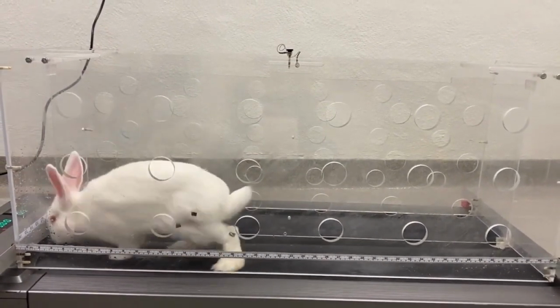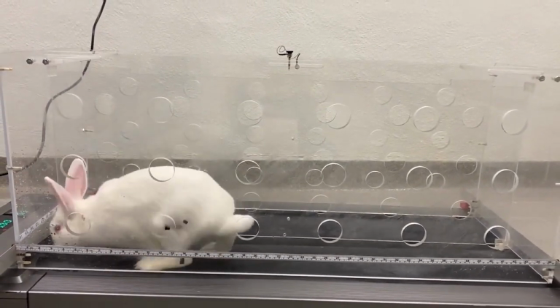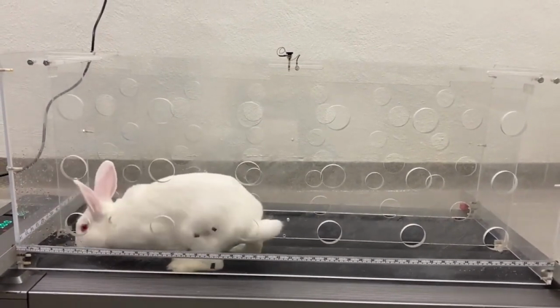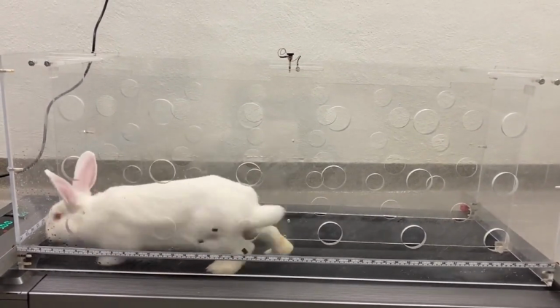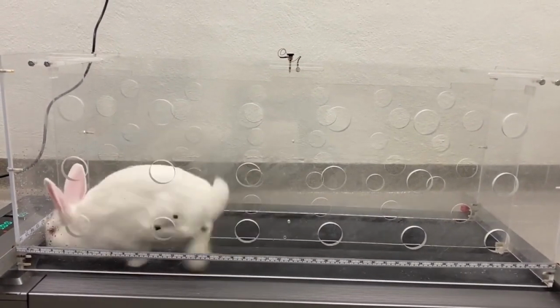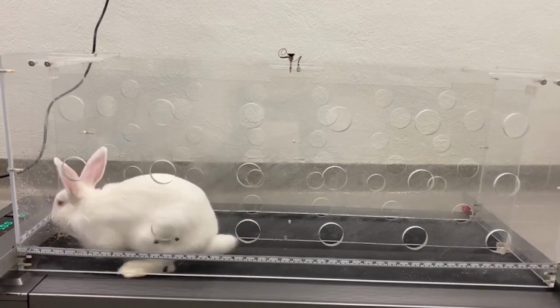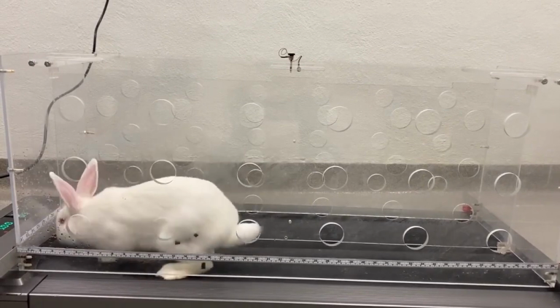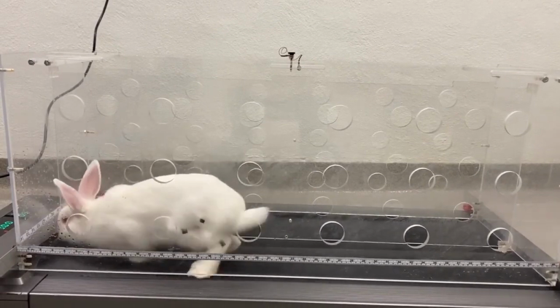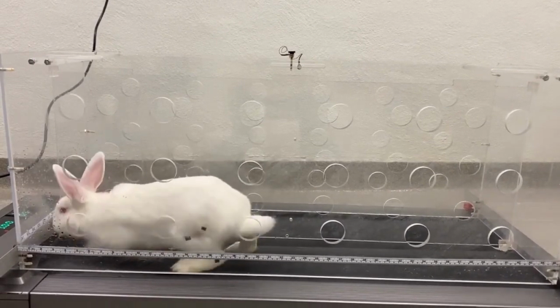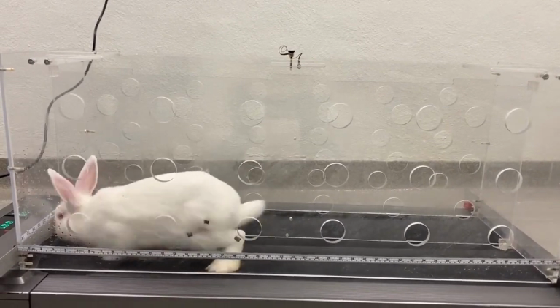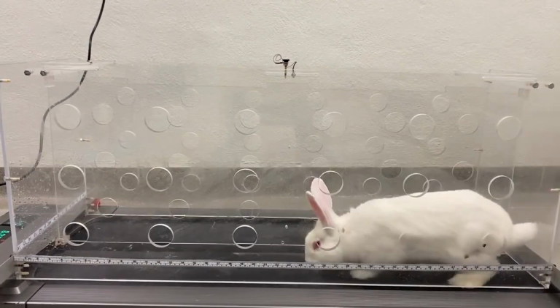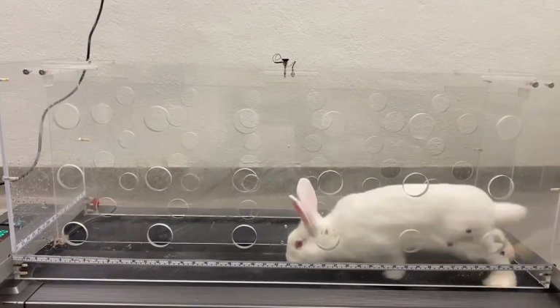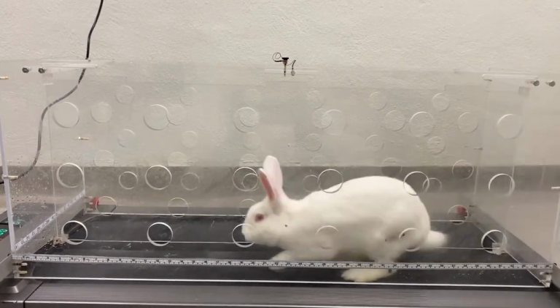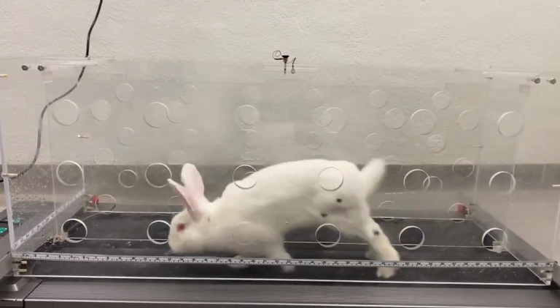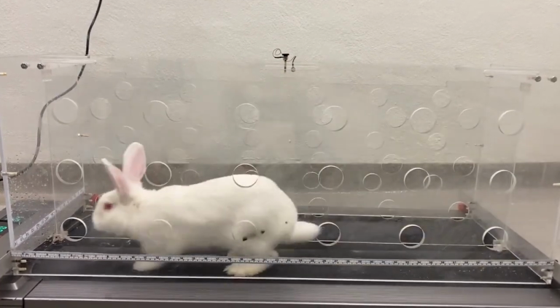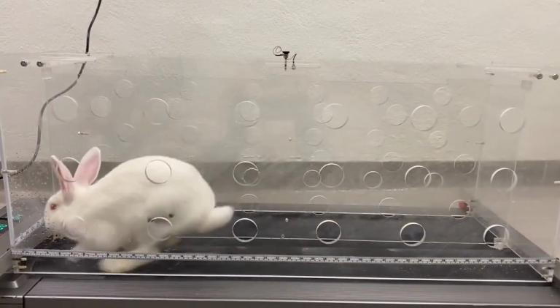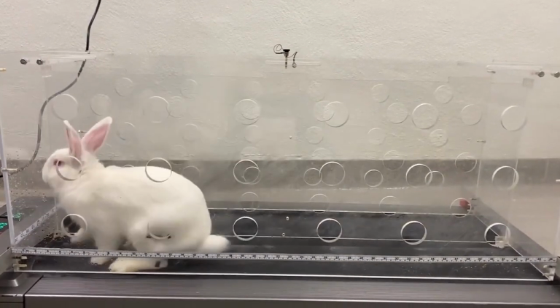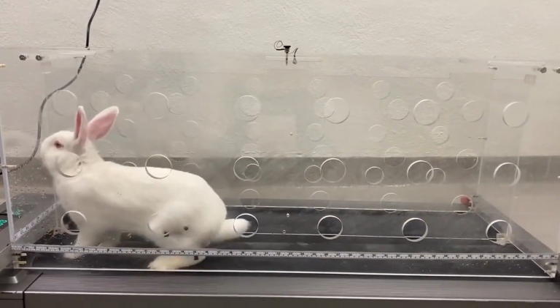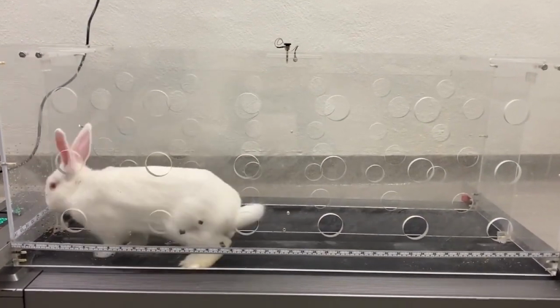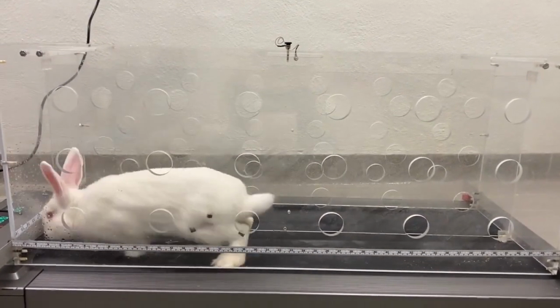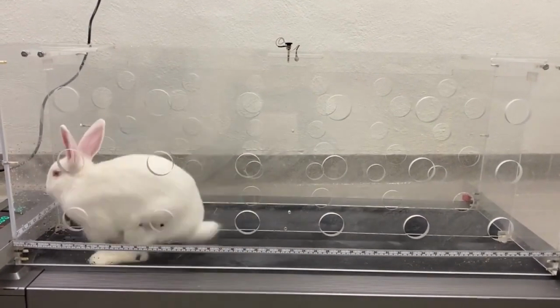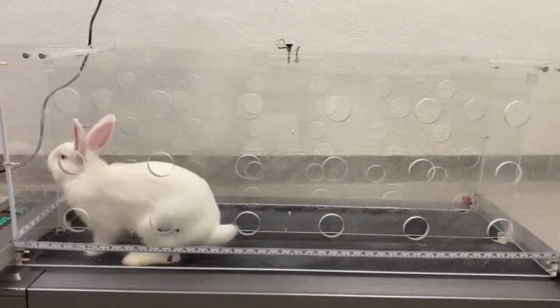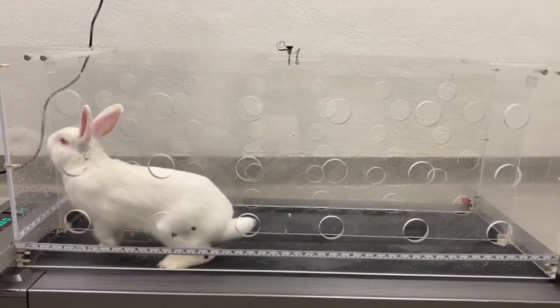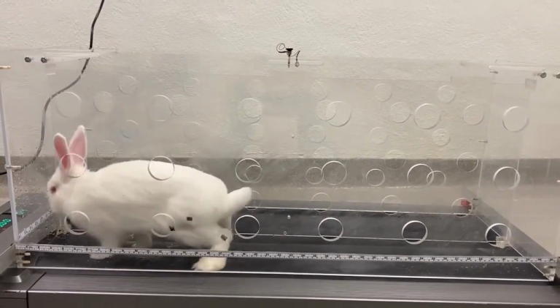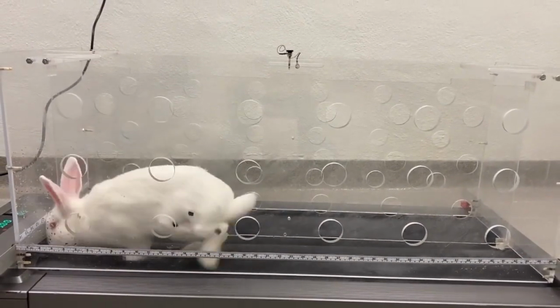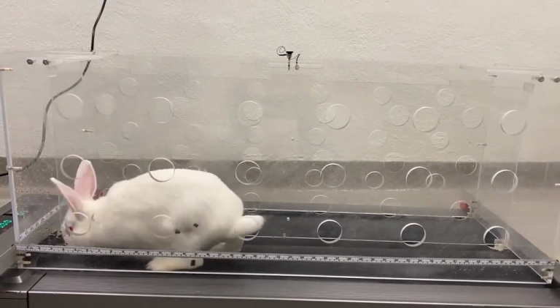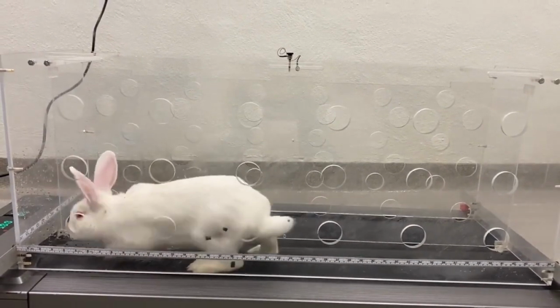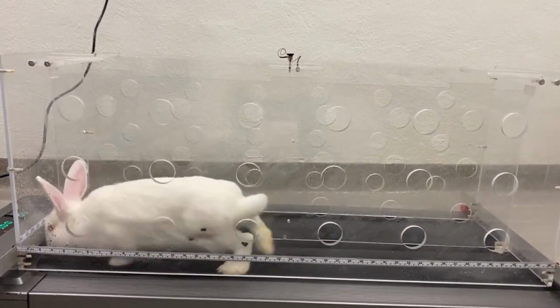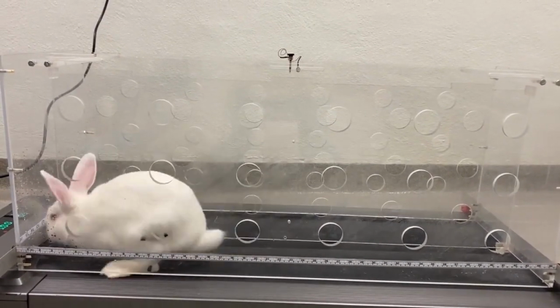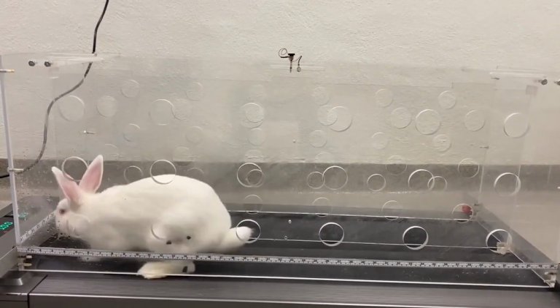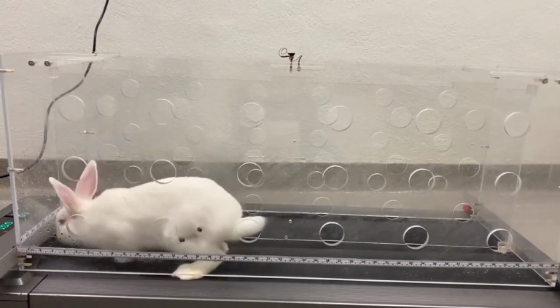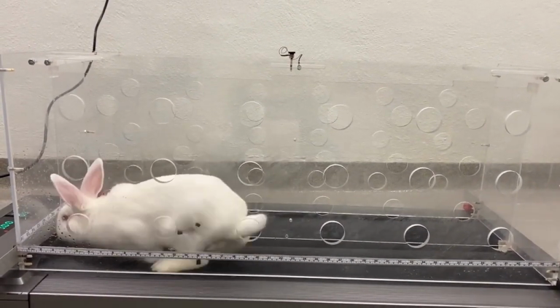Piezoelectricity is a phenomenon that also exists in the human body. Bone, cartilage, collagen, DNA, and various proteins all have a piezoelectric response.